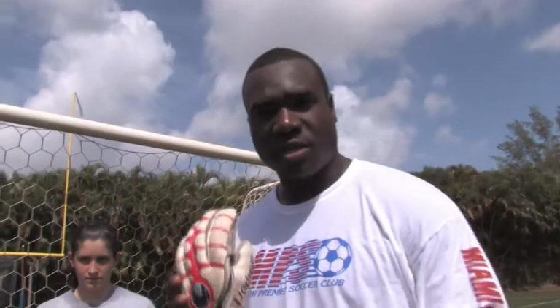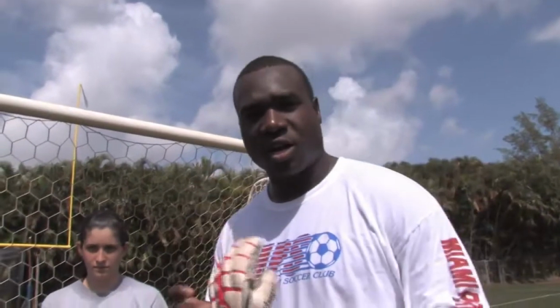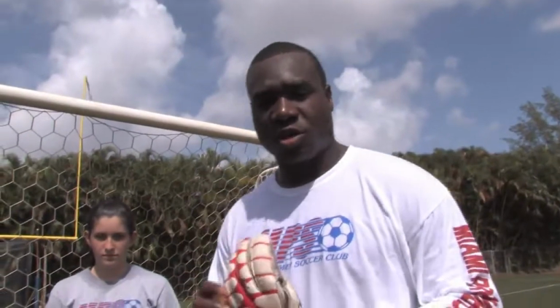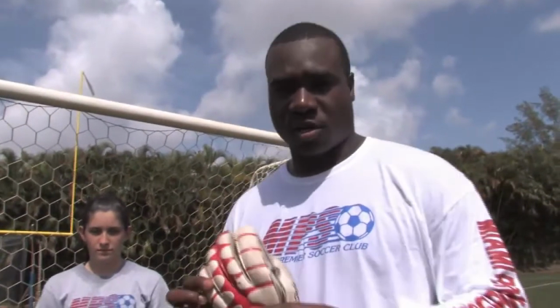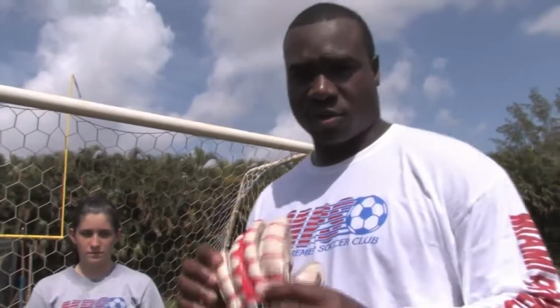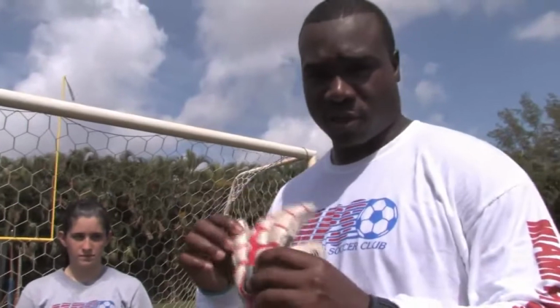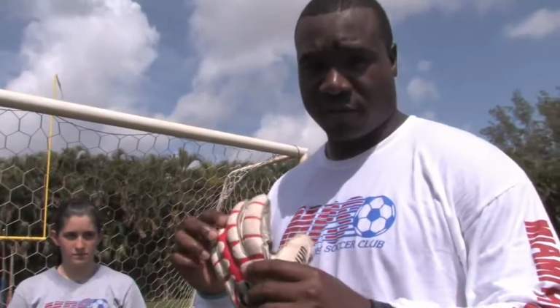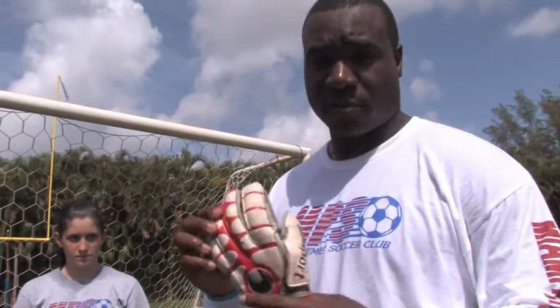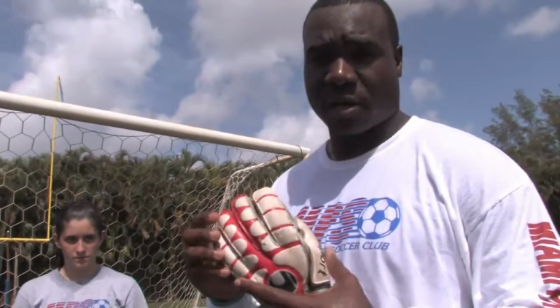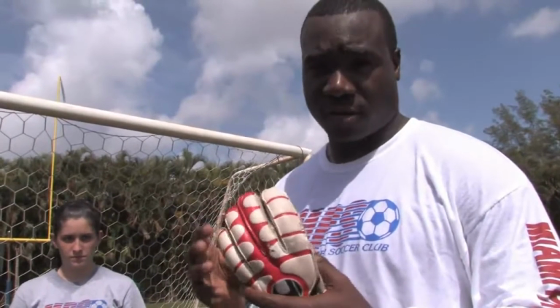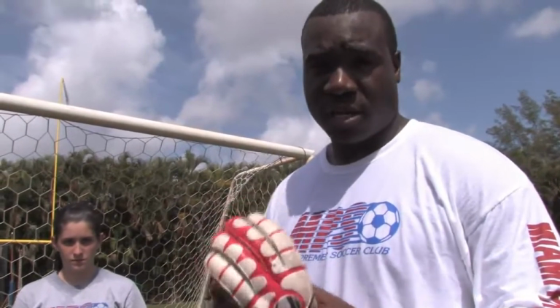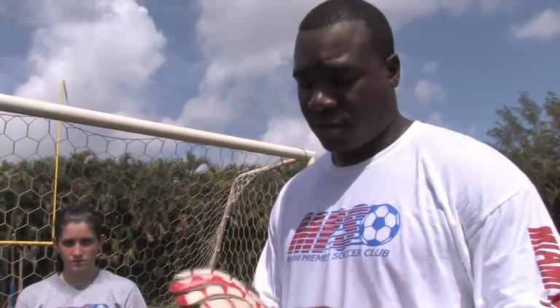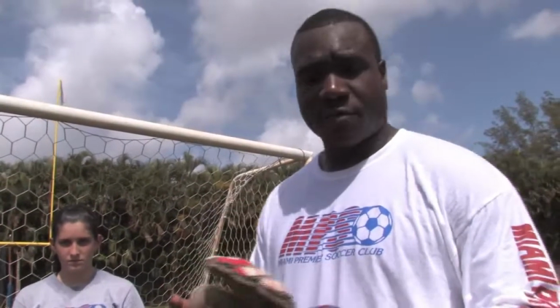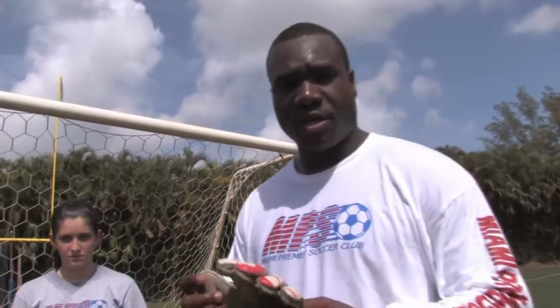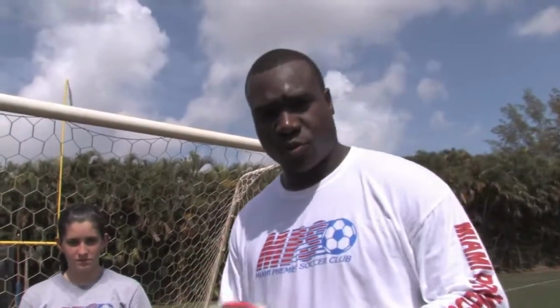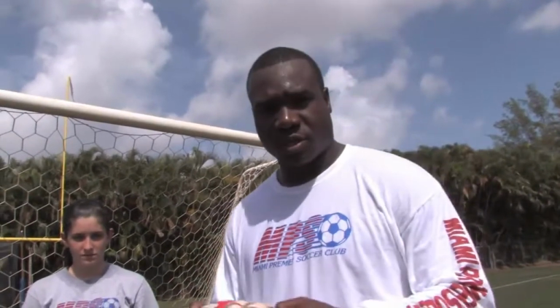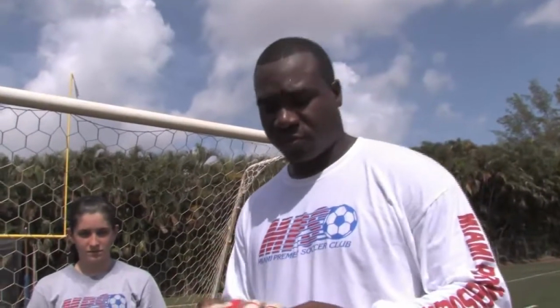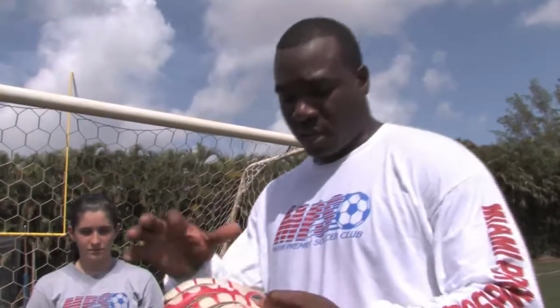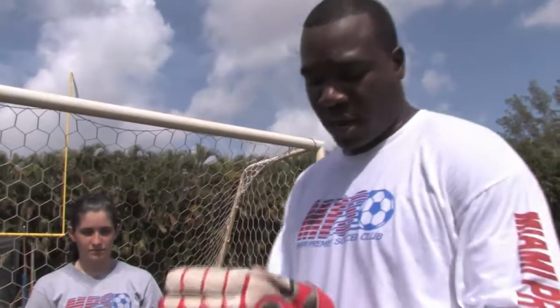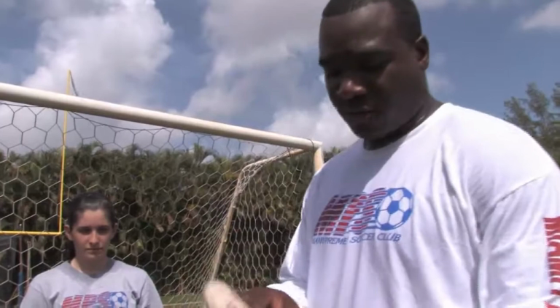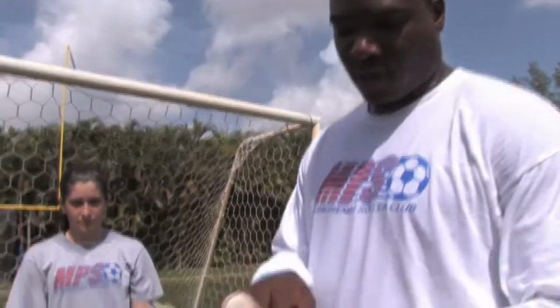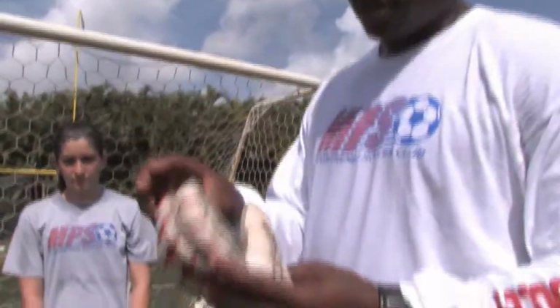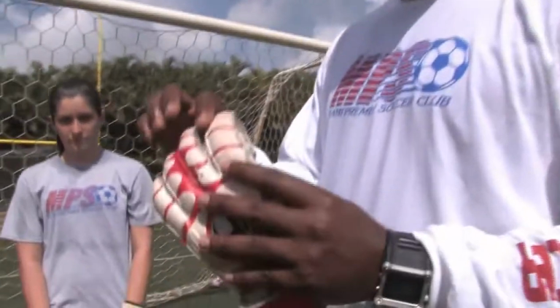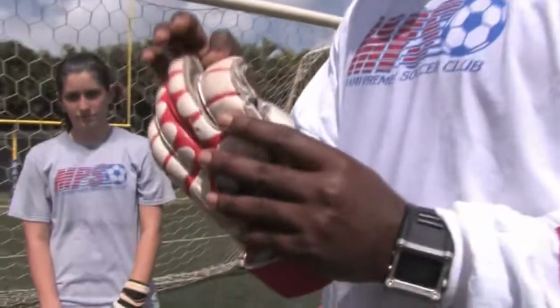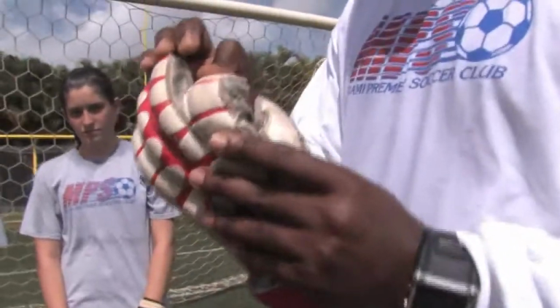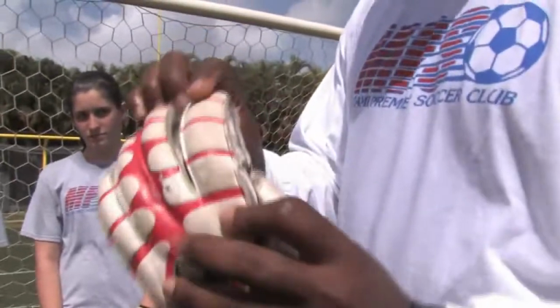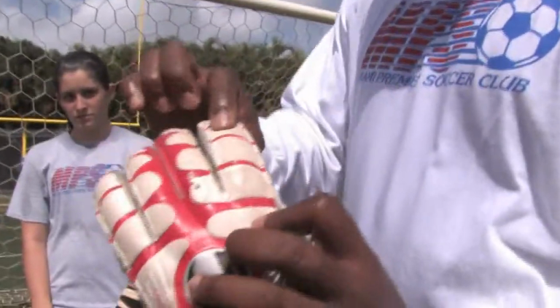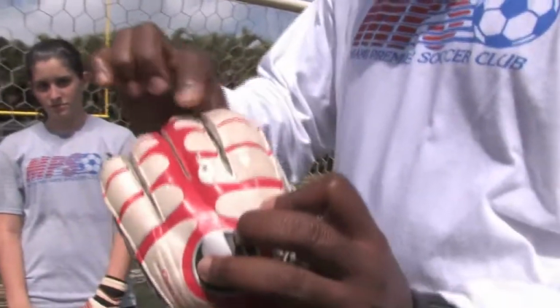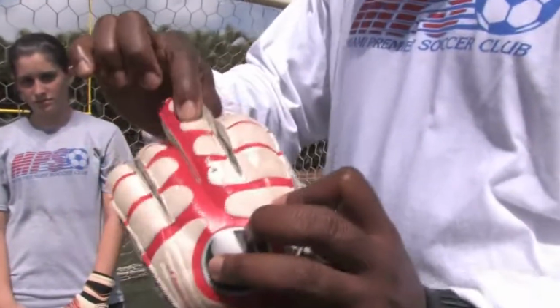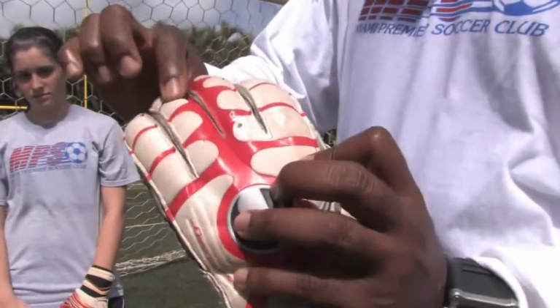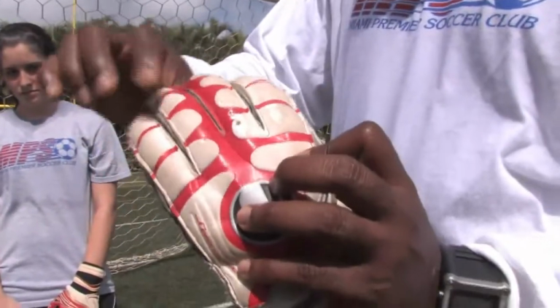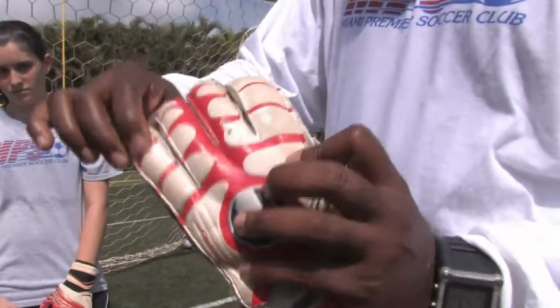In soccer, goalkeeper gloves are typically different from hockey gloves. They're different from any other sports because the lining of the glove and also the protection of the fingers are very important.